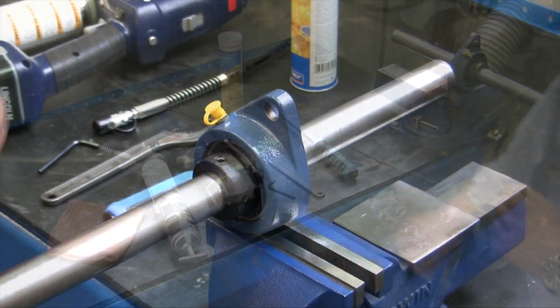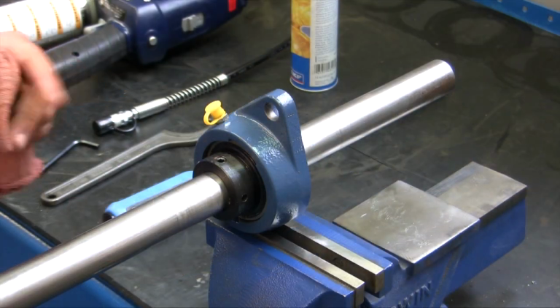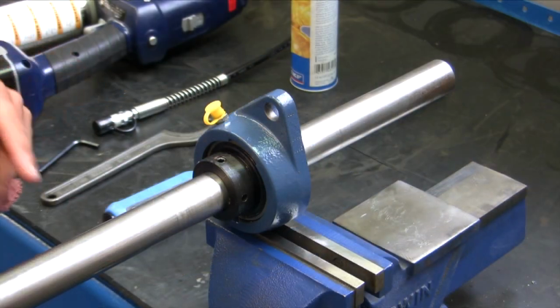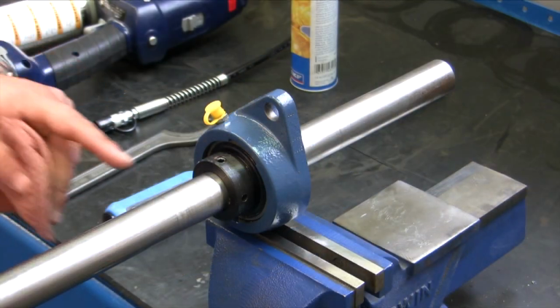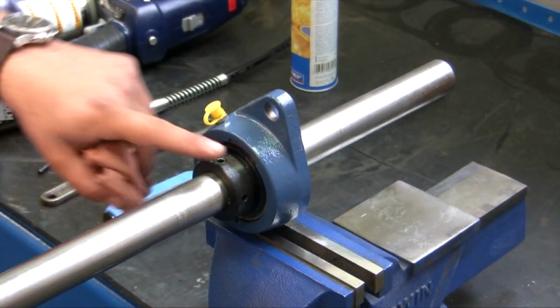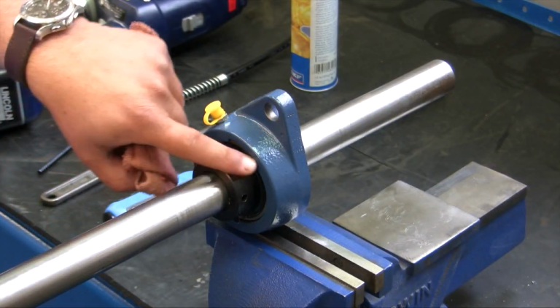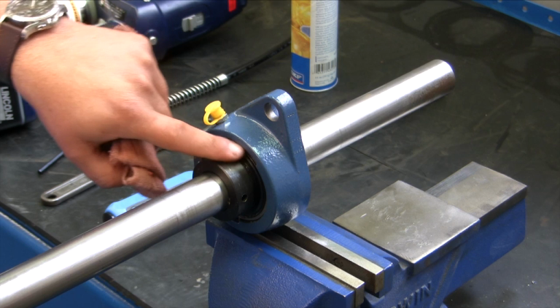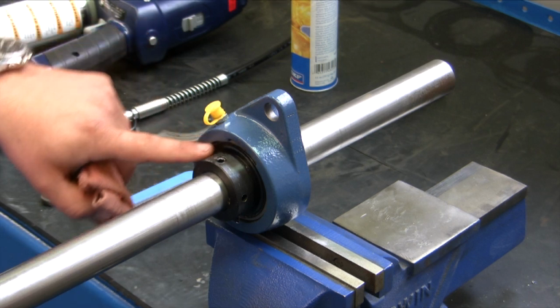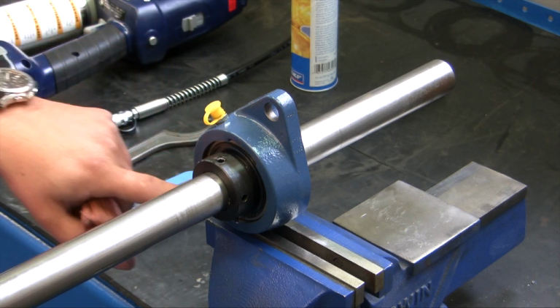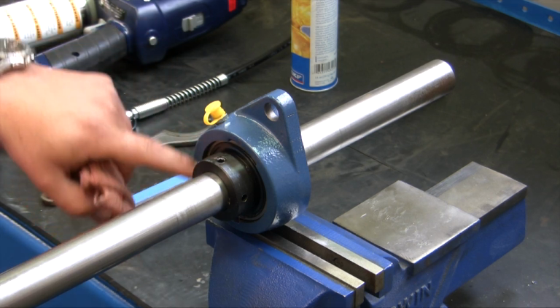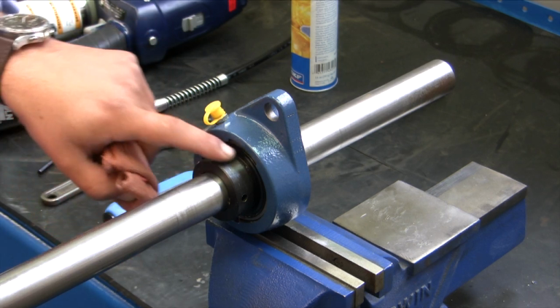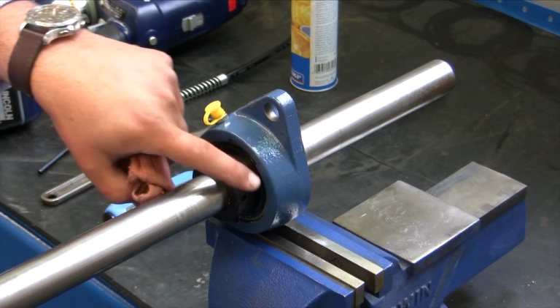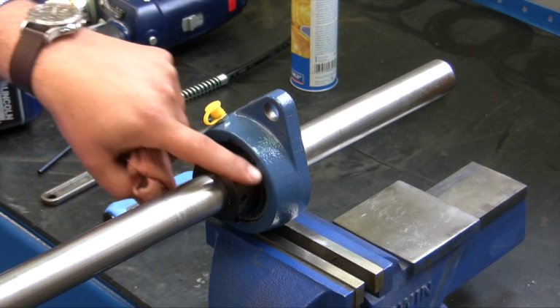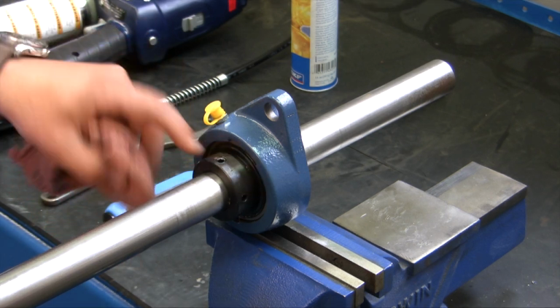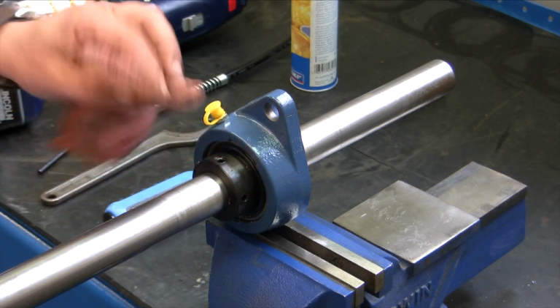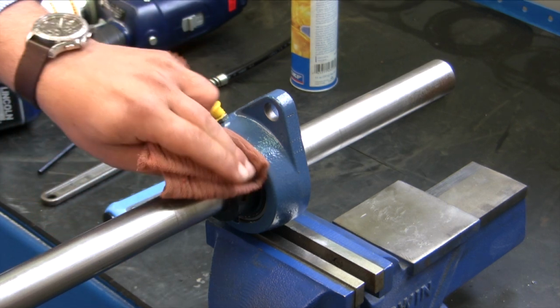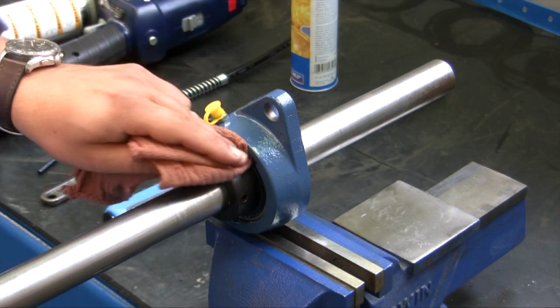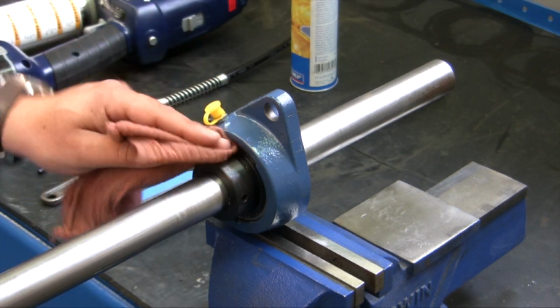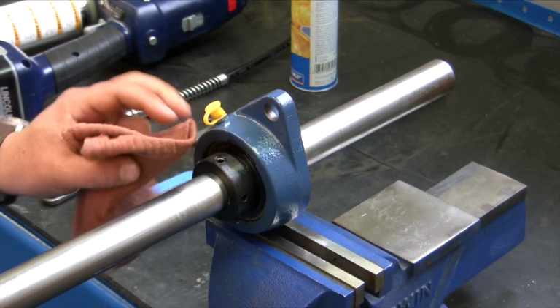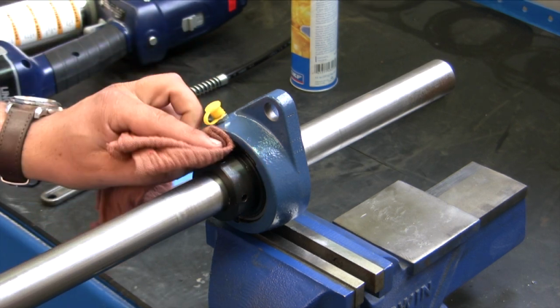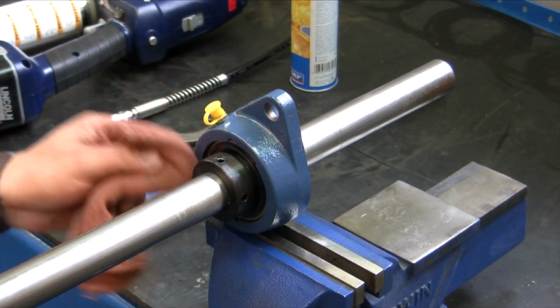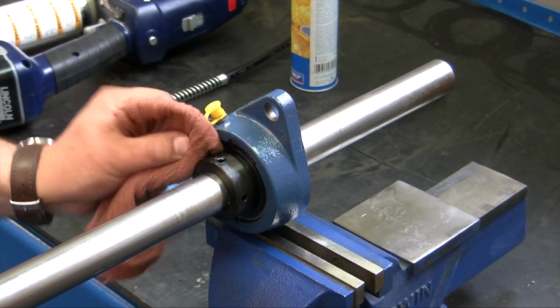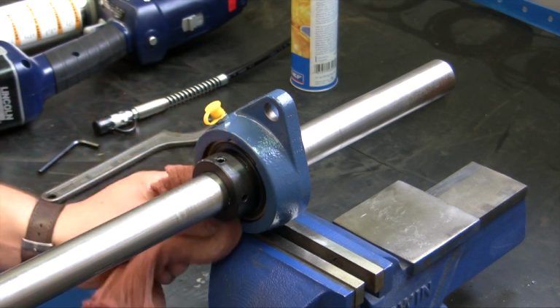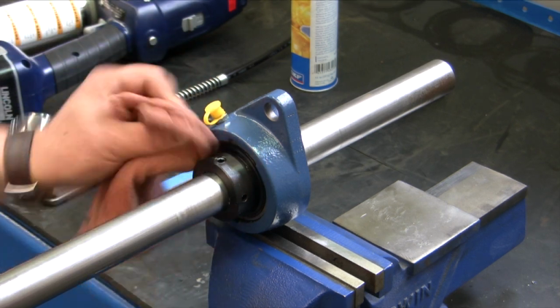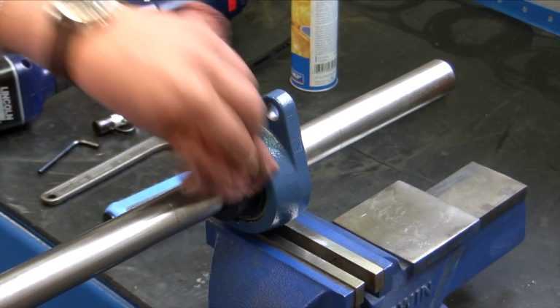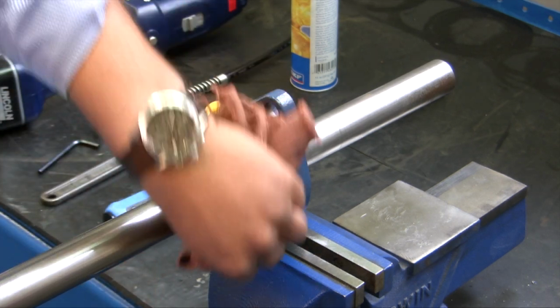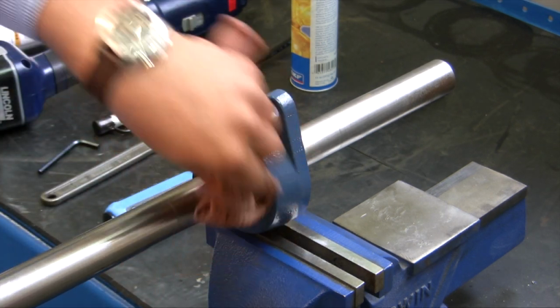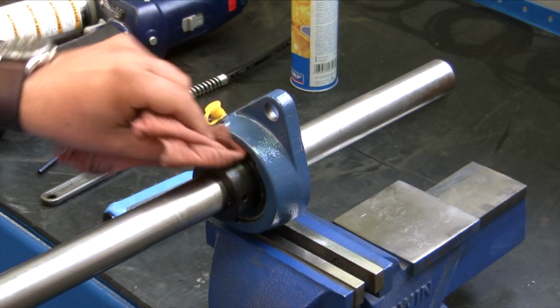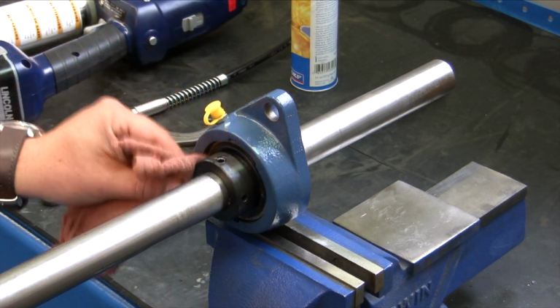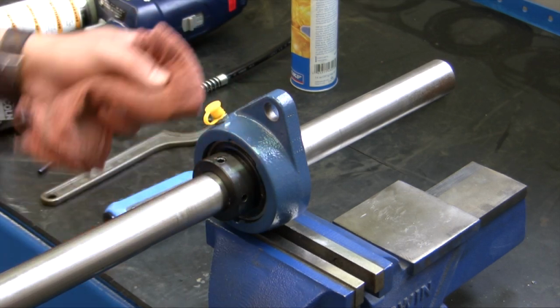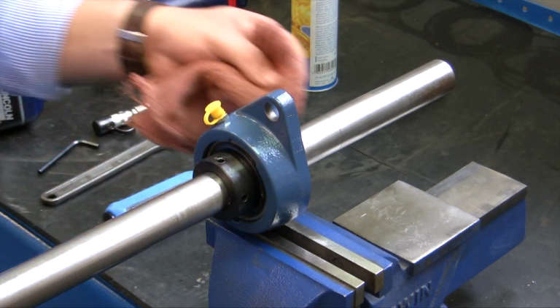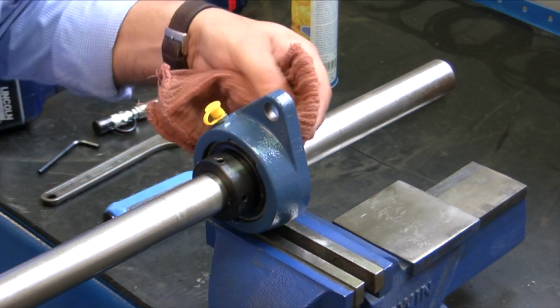The first thing we're going to want to do is clean out the area around the housing and the bearing. Take a rag and clean out that area on both sides.